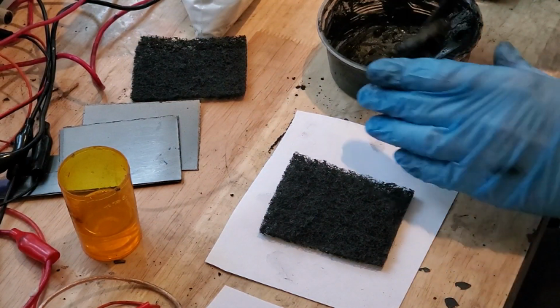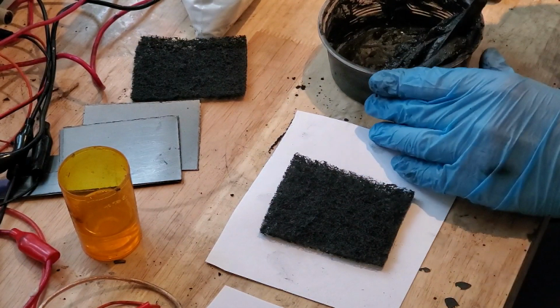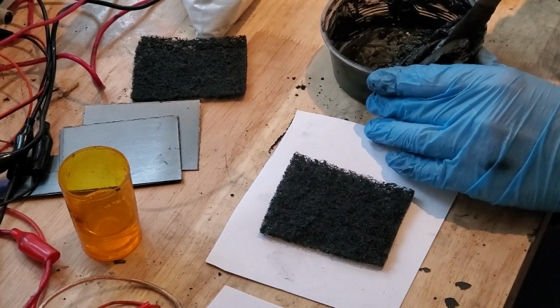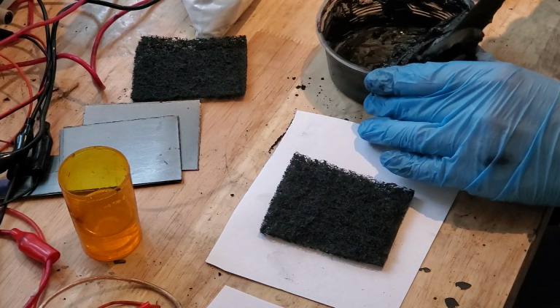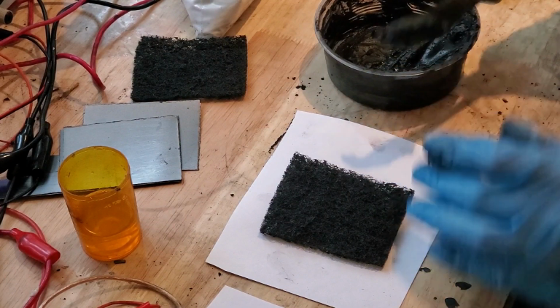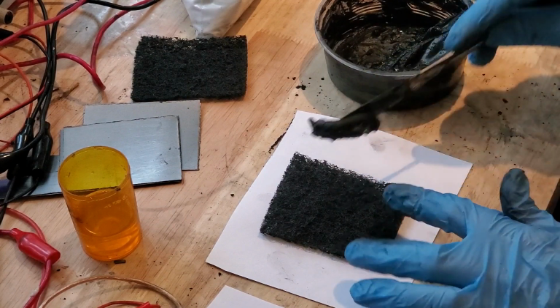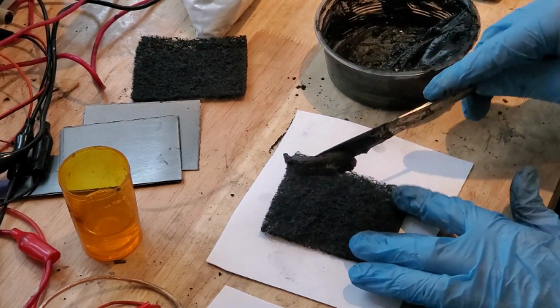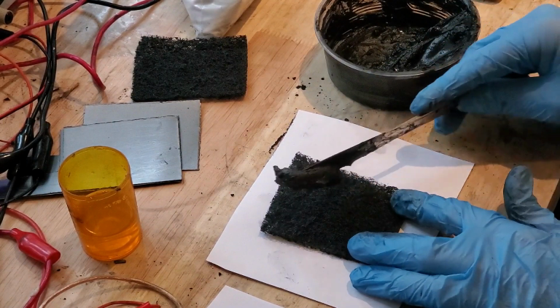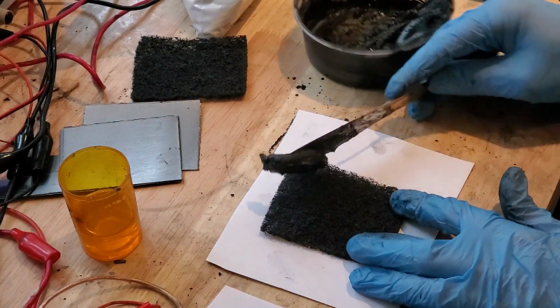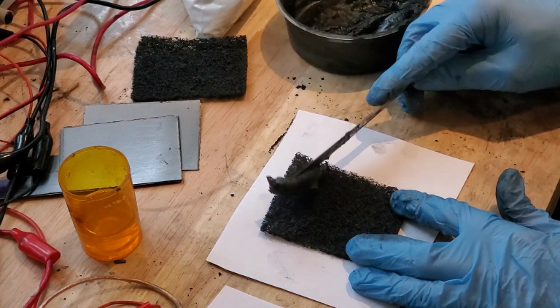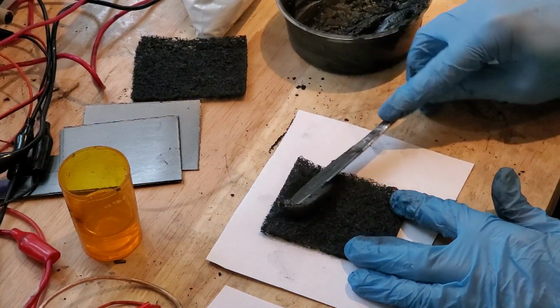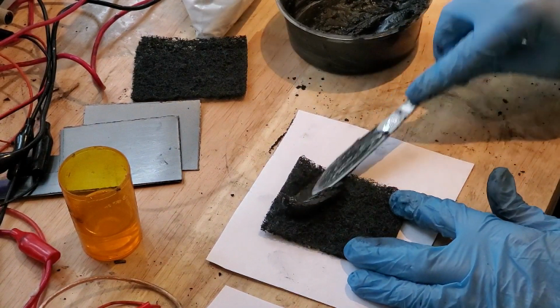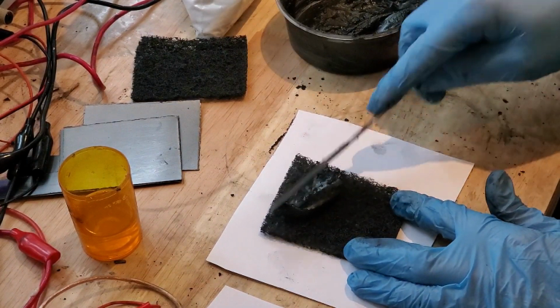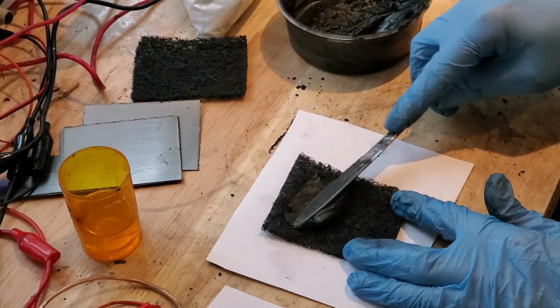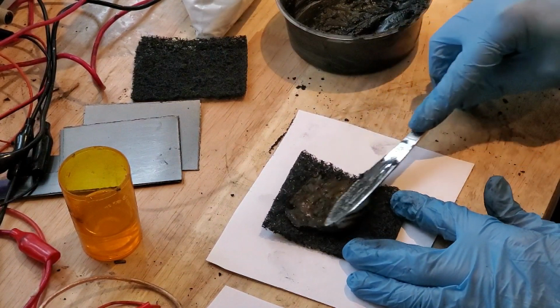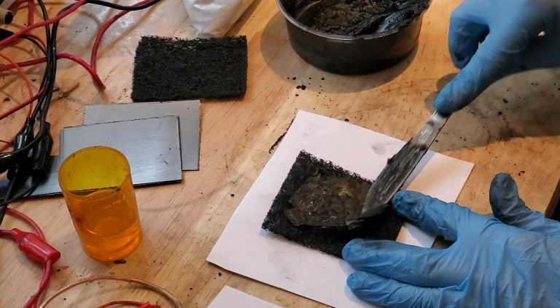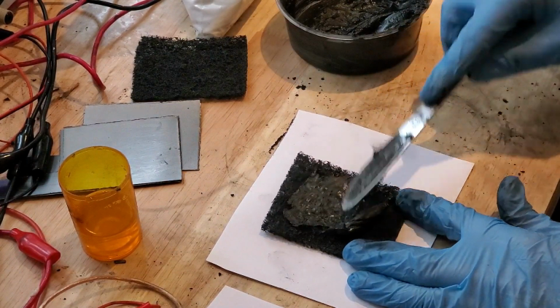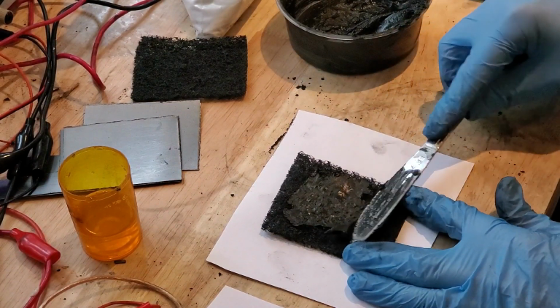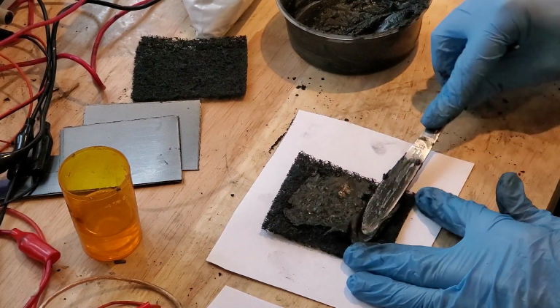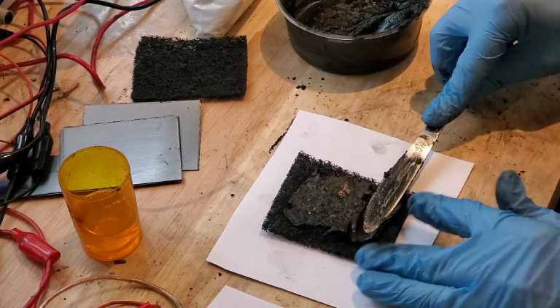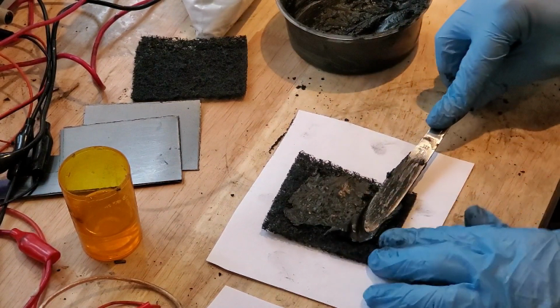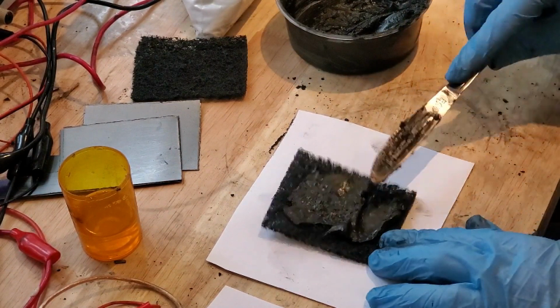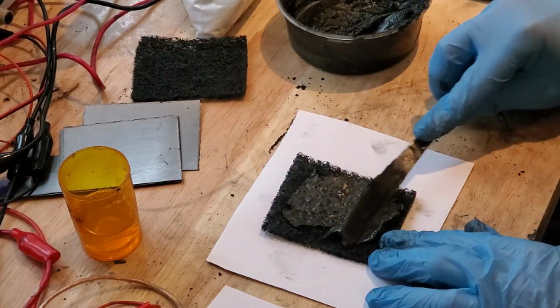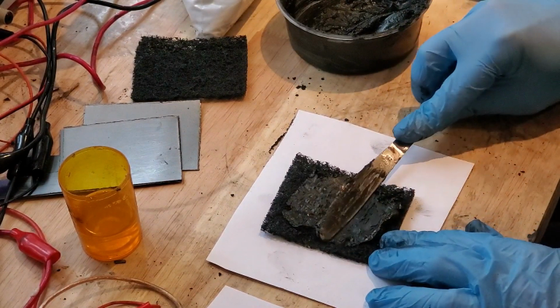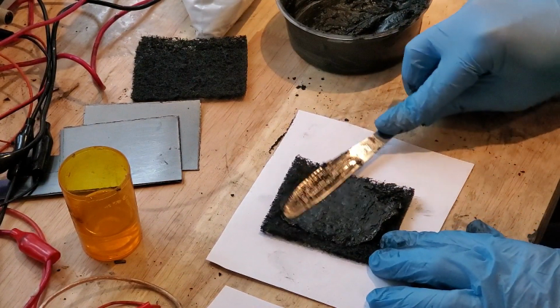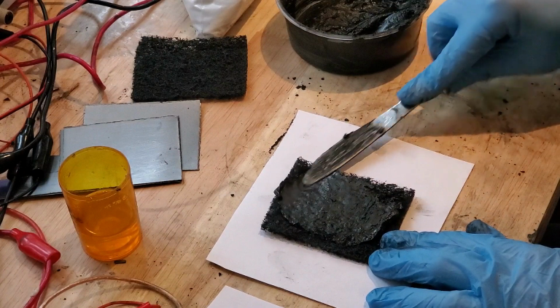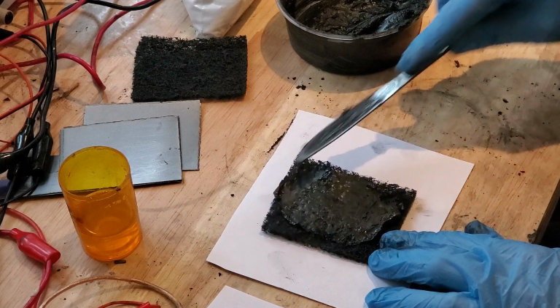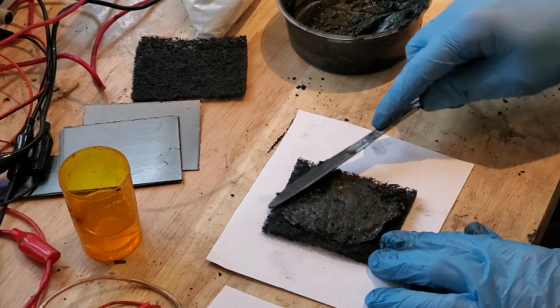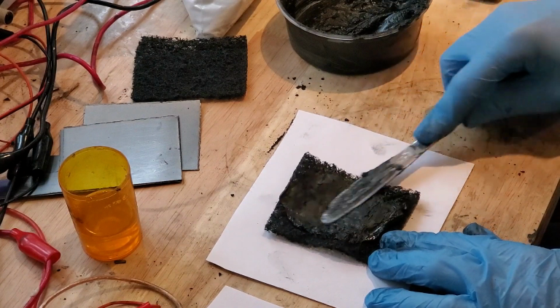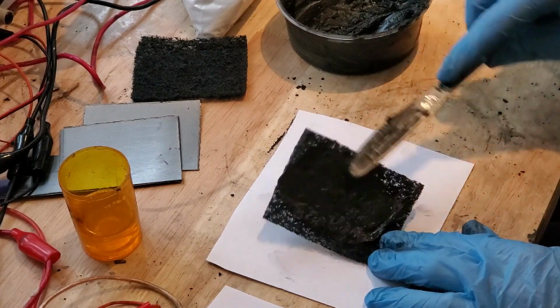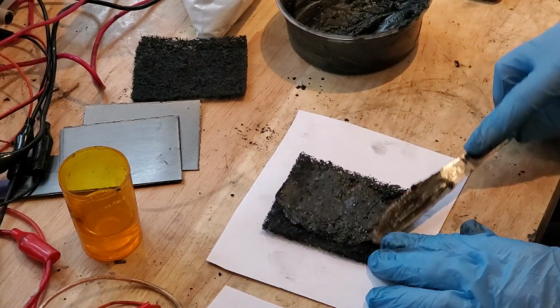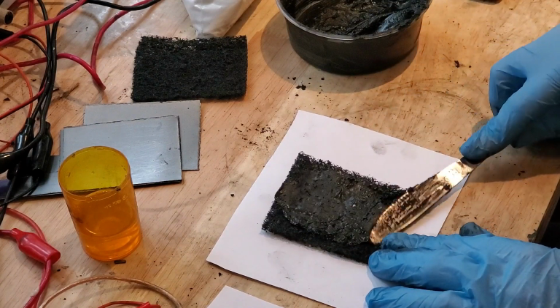Next, we'll spread the paste on both sides of the carbon felt. Push down hard to ensure the paste gets into the felt.